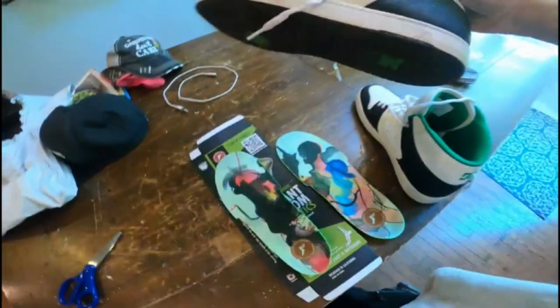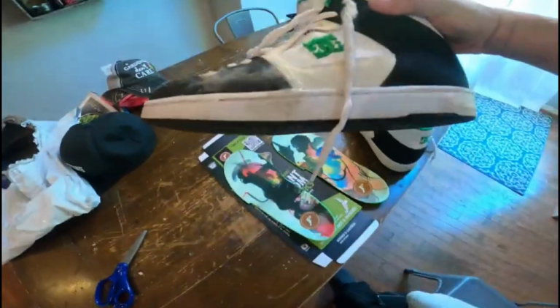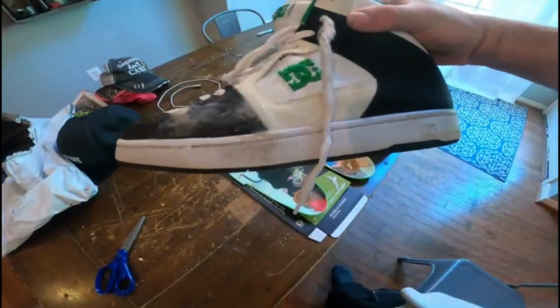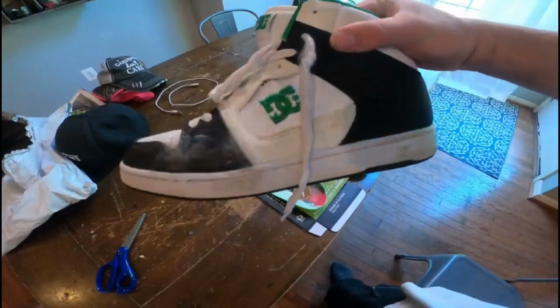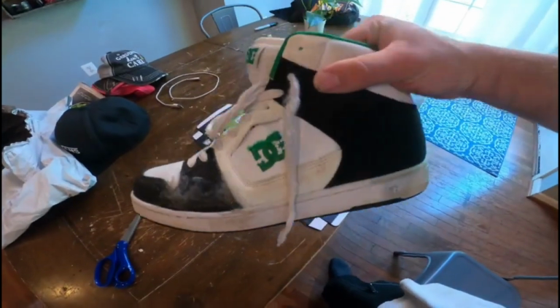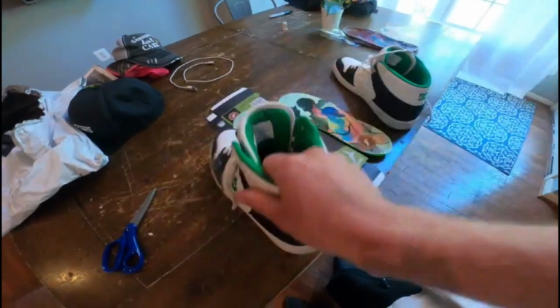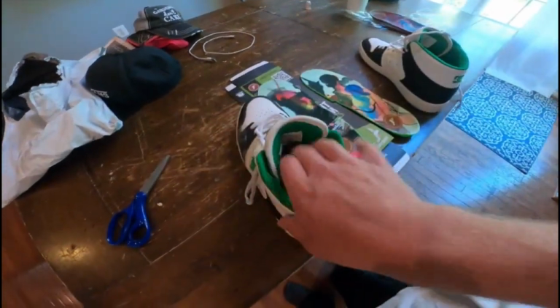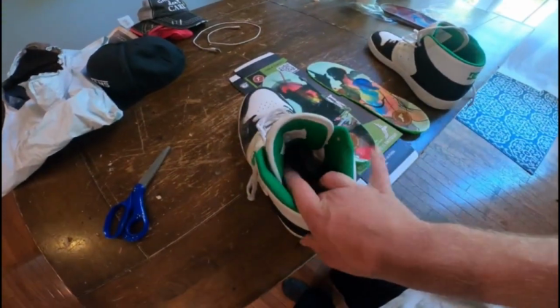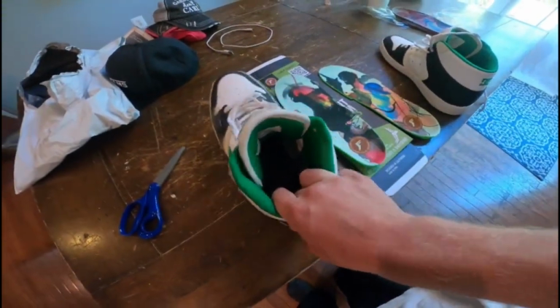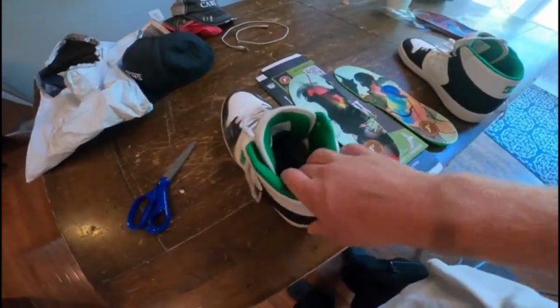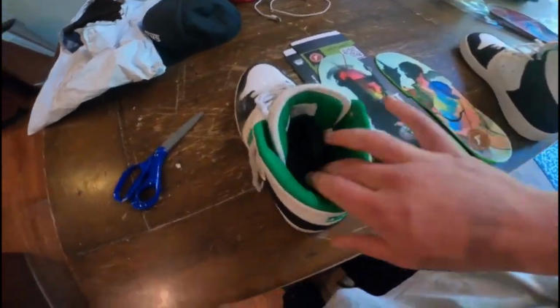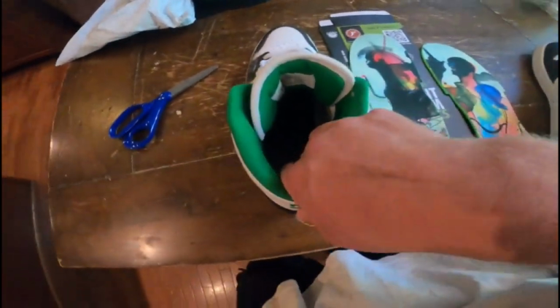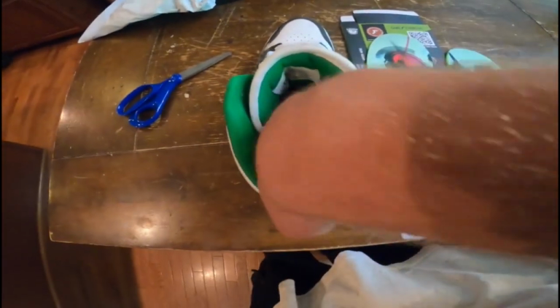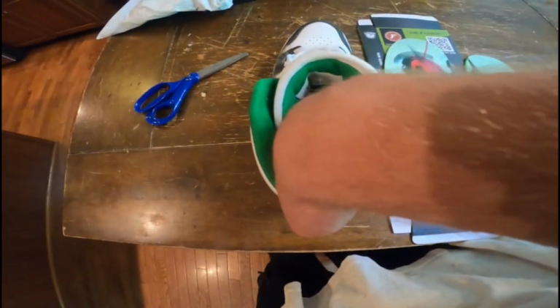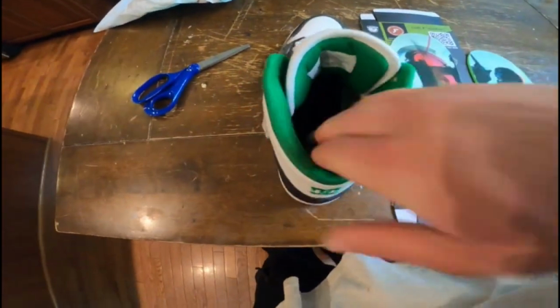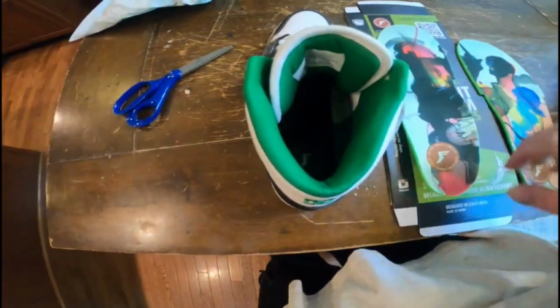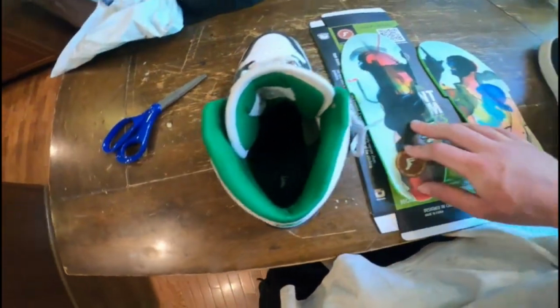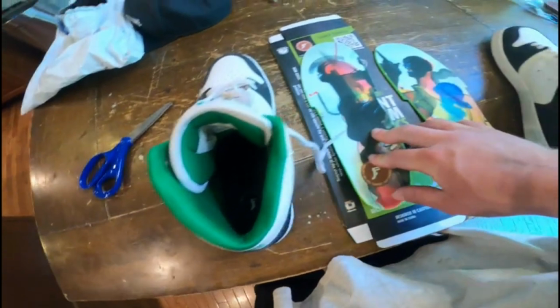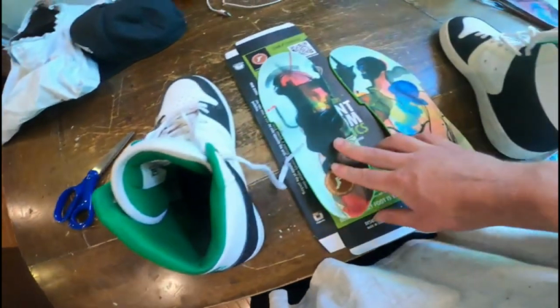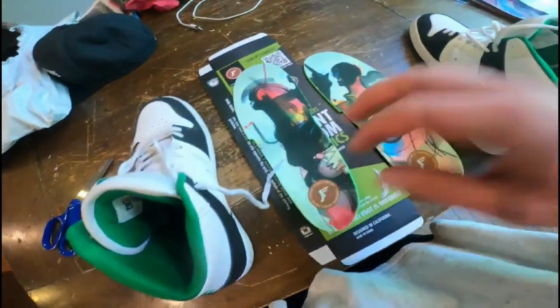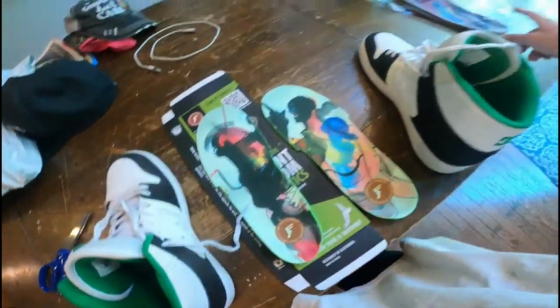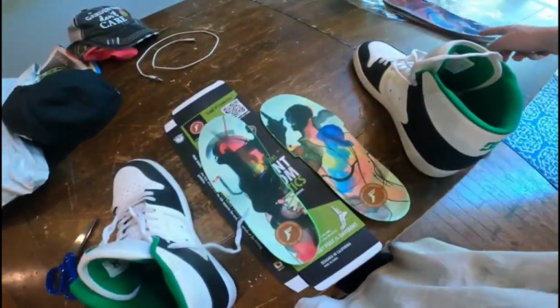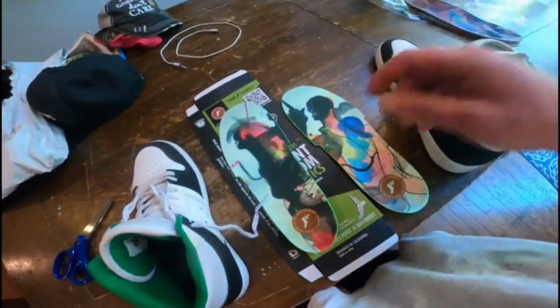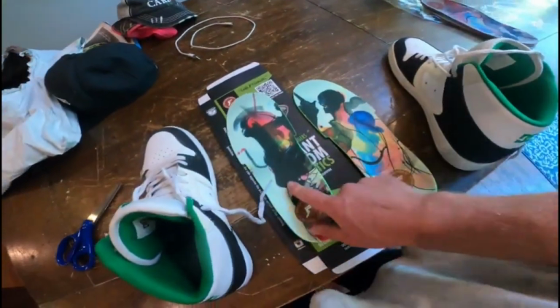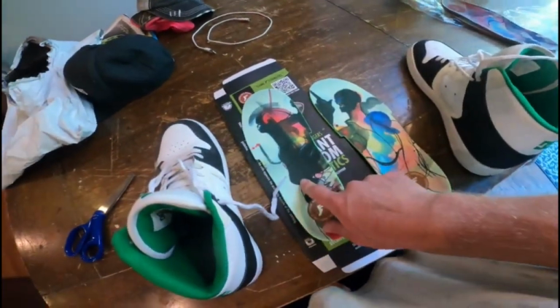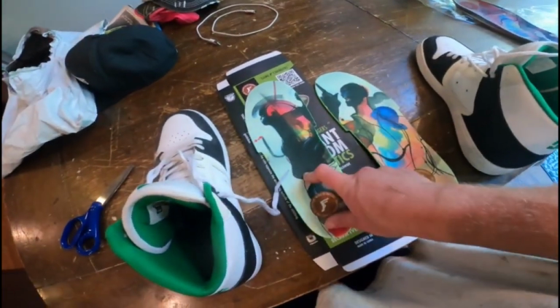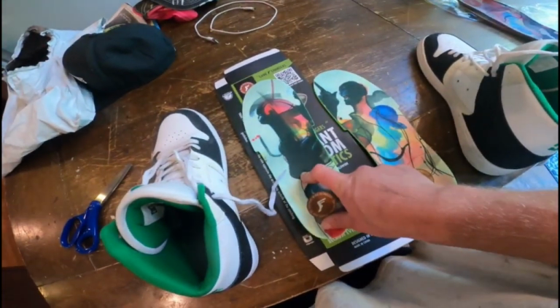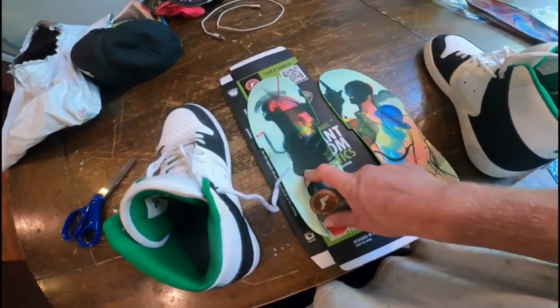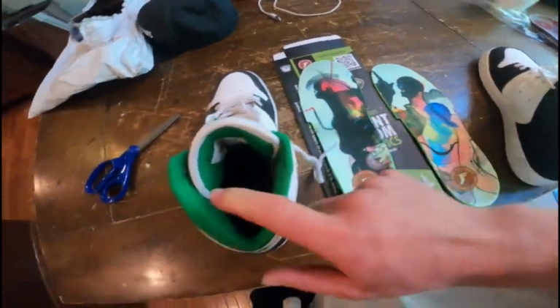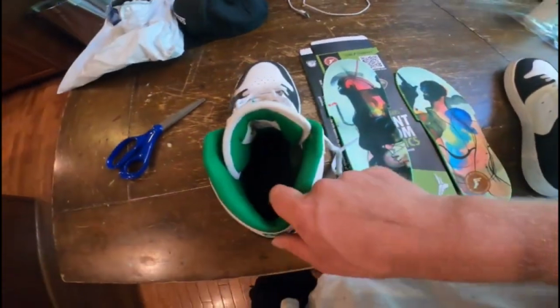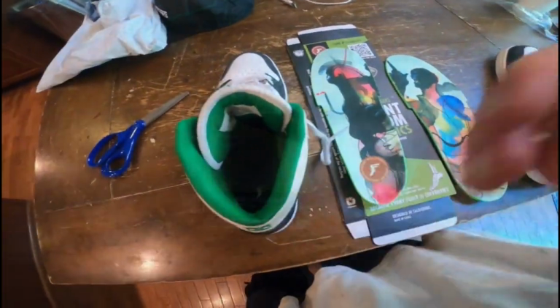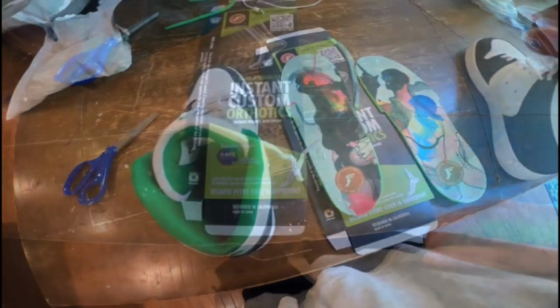I have these DCs here. The SBs have been worn out — I will be doing a review on those shortly. I have the previous insoles out of the shoes, and I've got to trim these to fit and throw them back in.